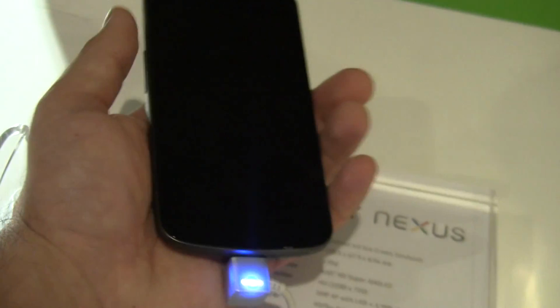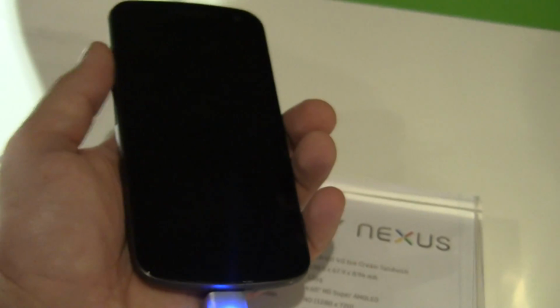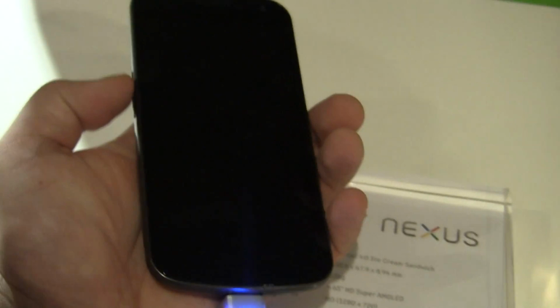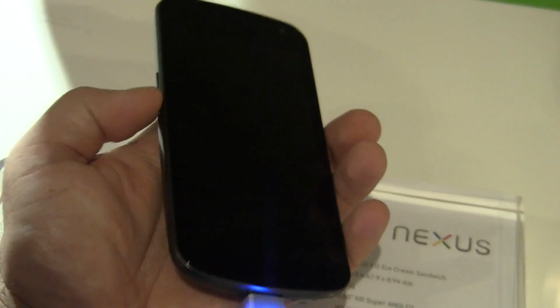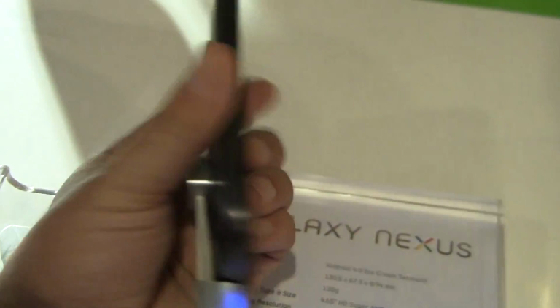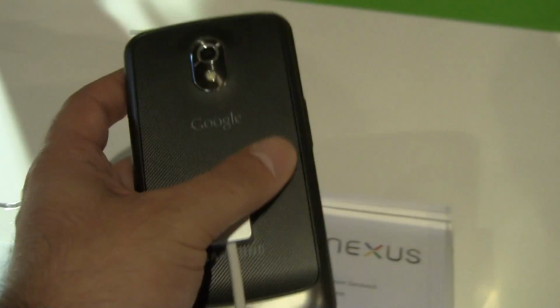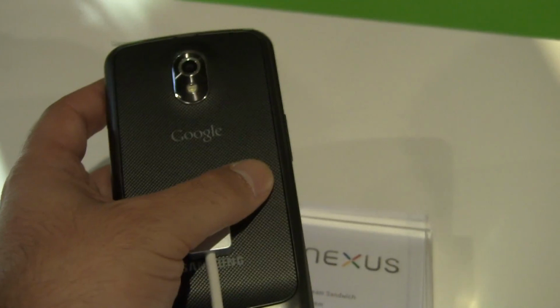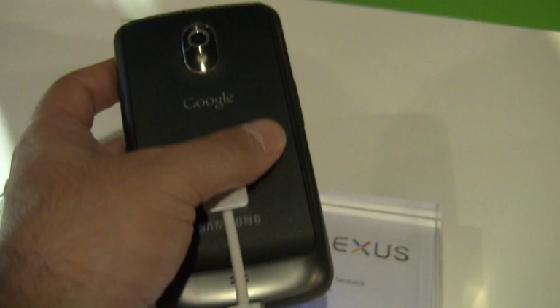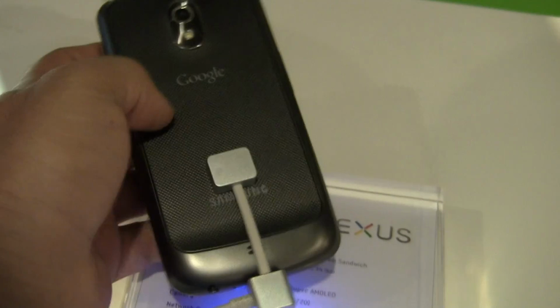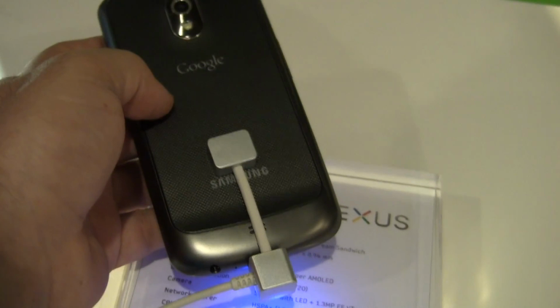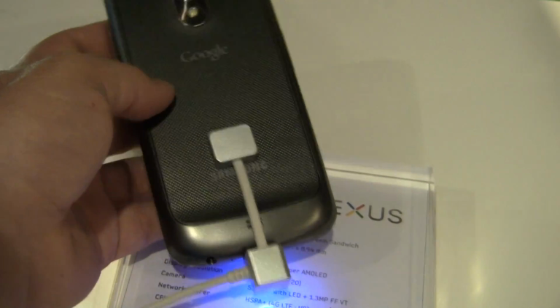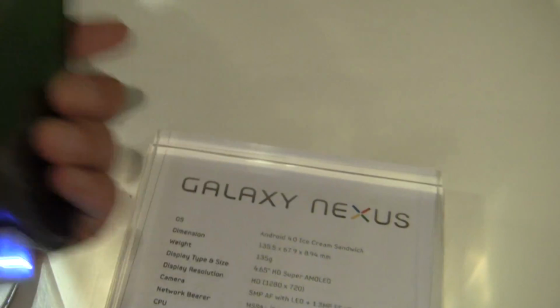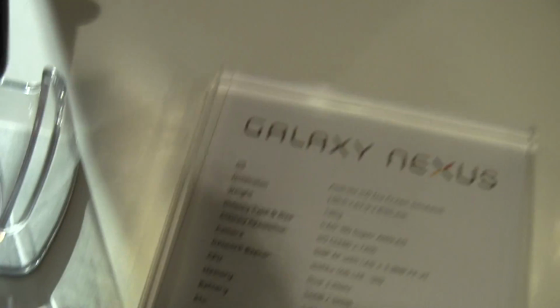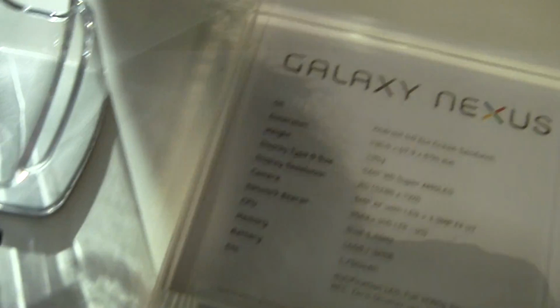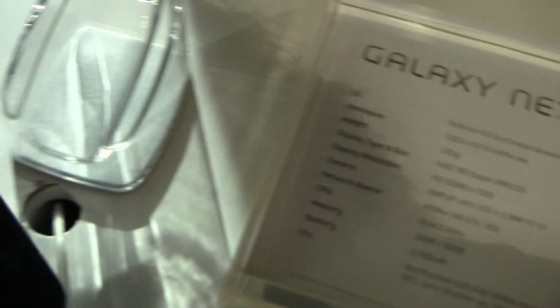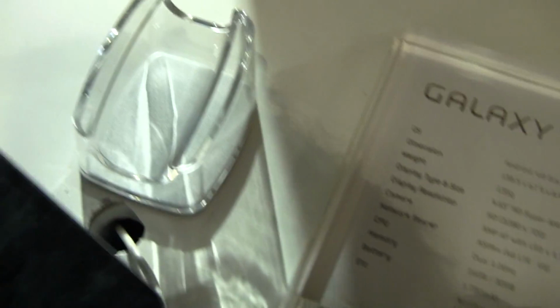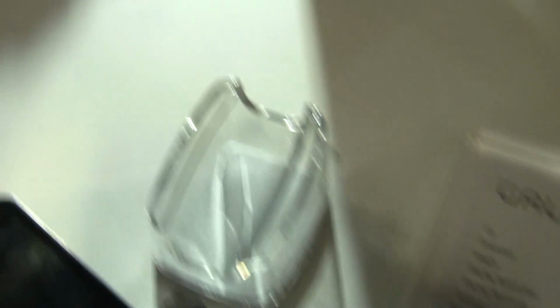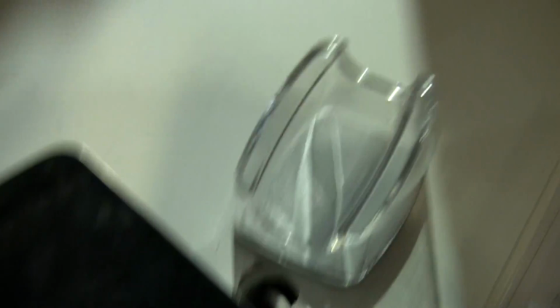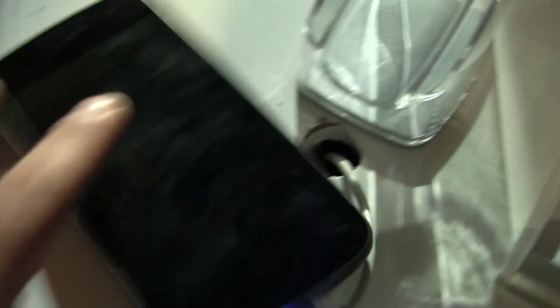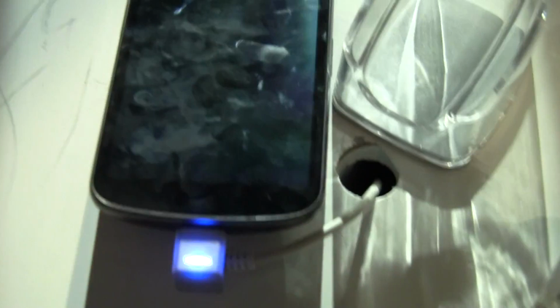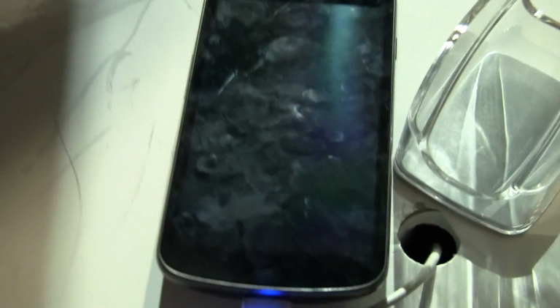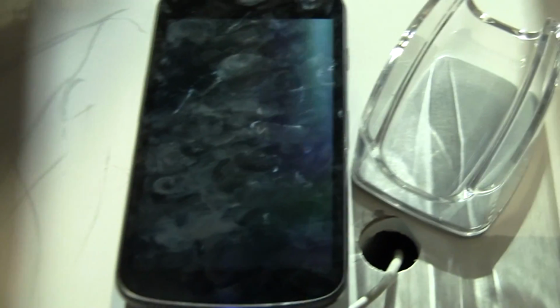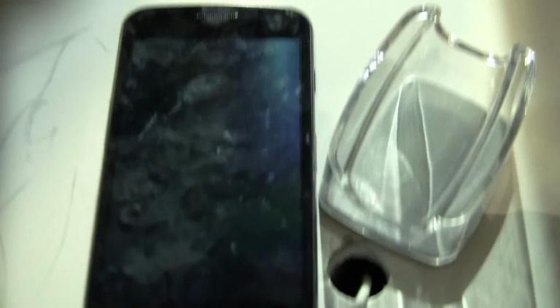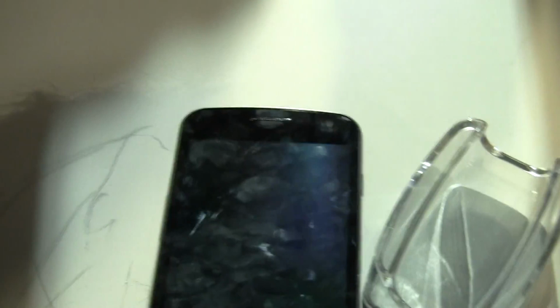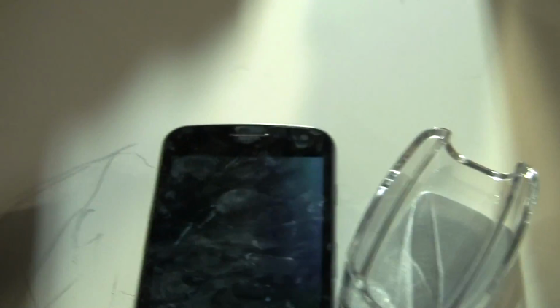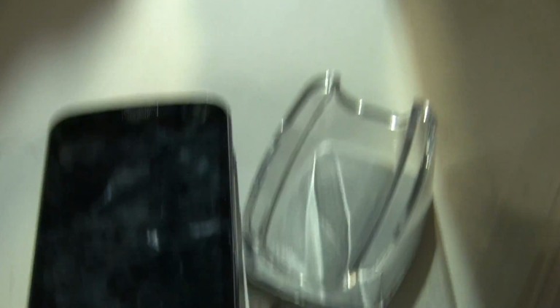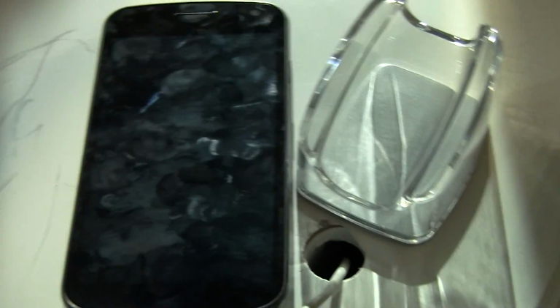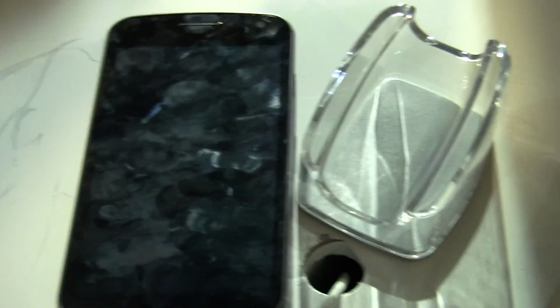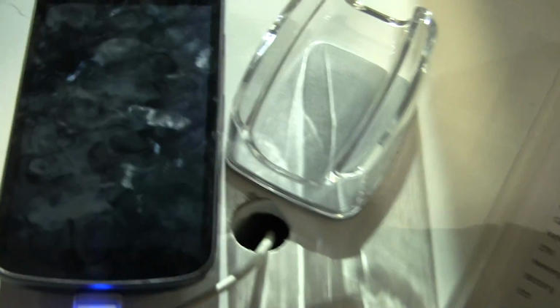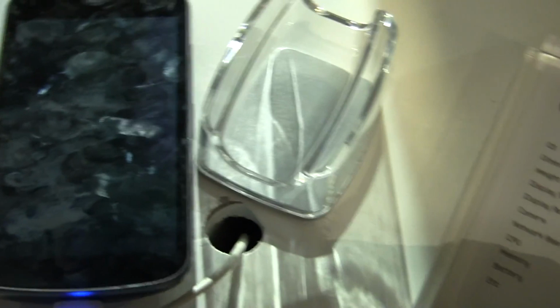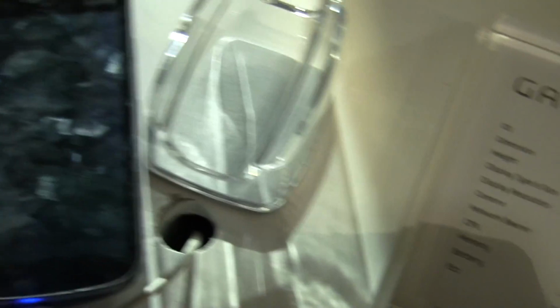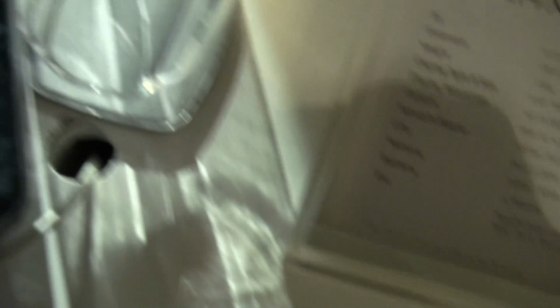This is the actual hardware of the device. We'll go over the software separately. One thing that I do want to show you is the difference between this and the first Samsung Nexus device, which is interesting.